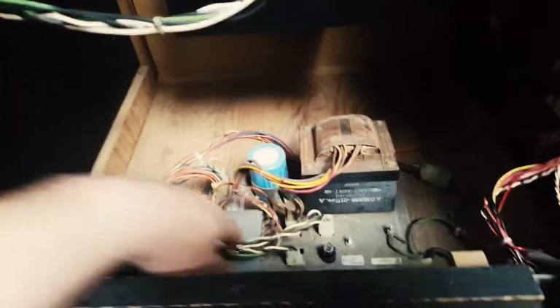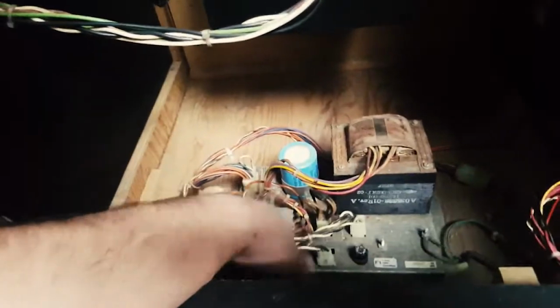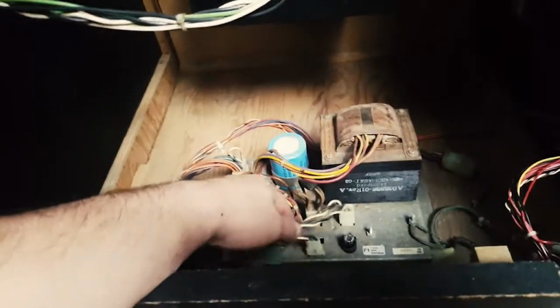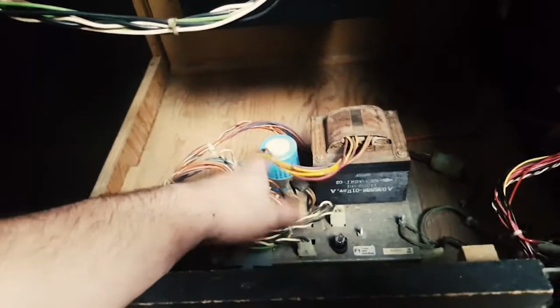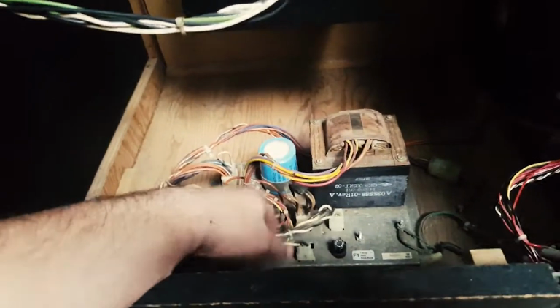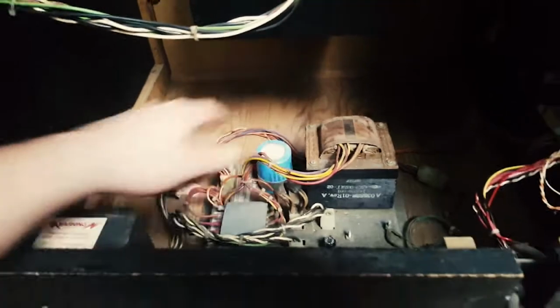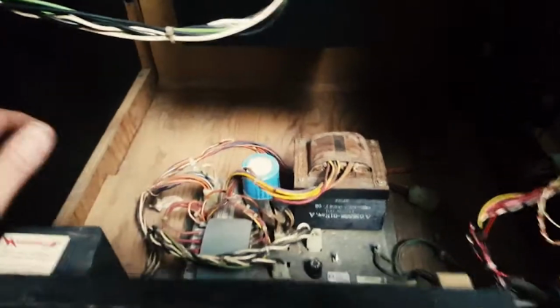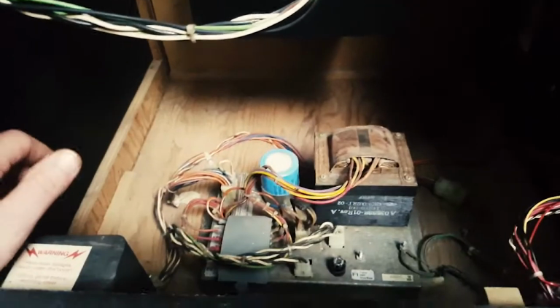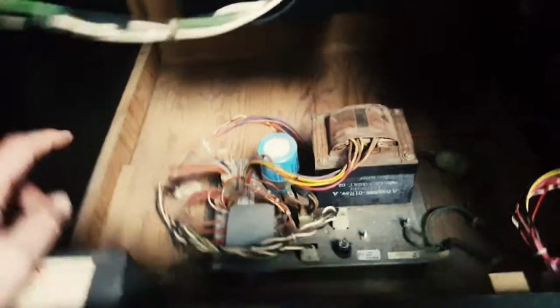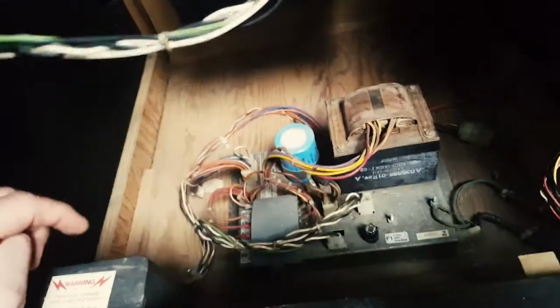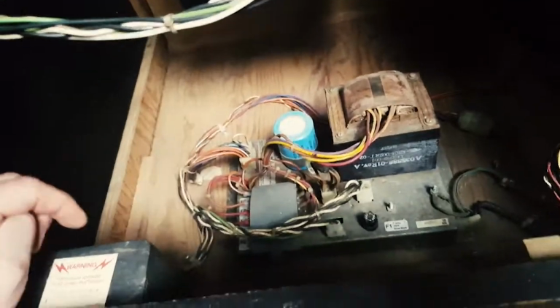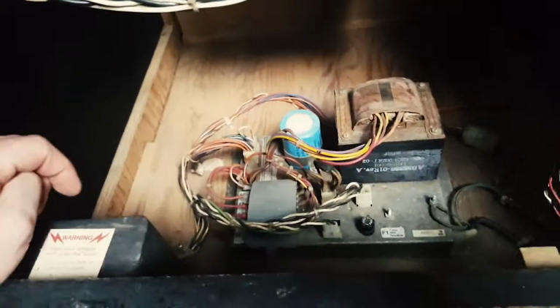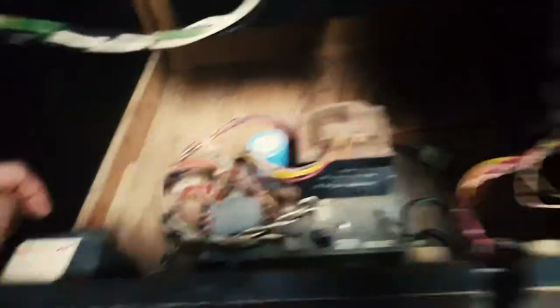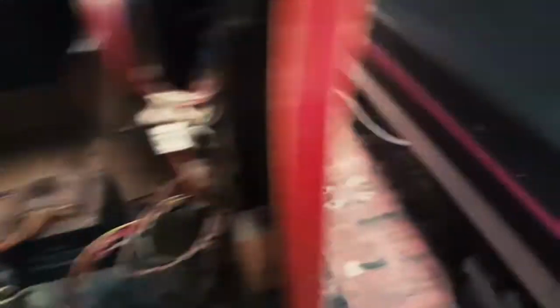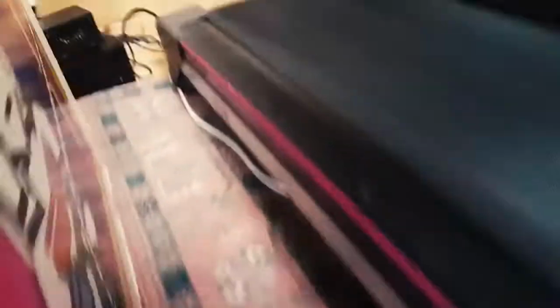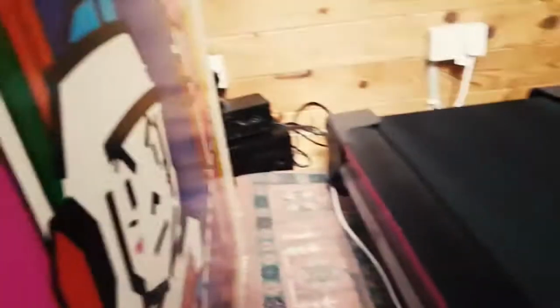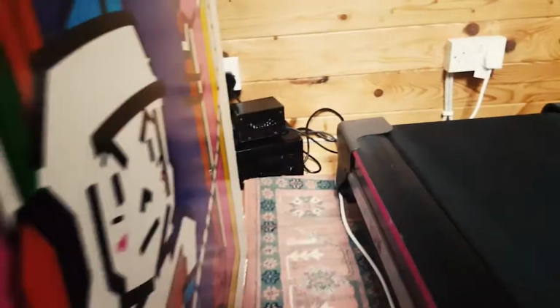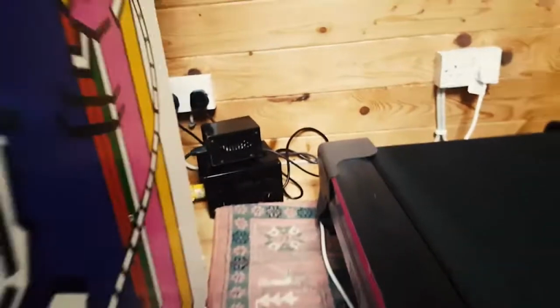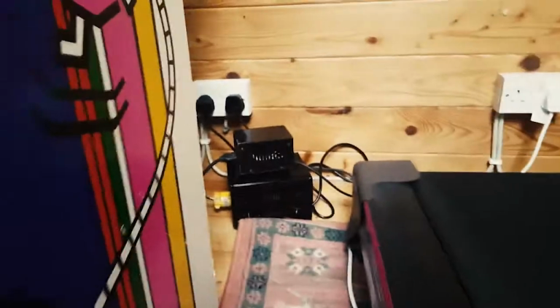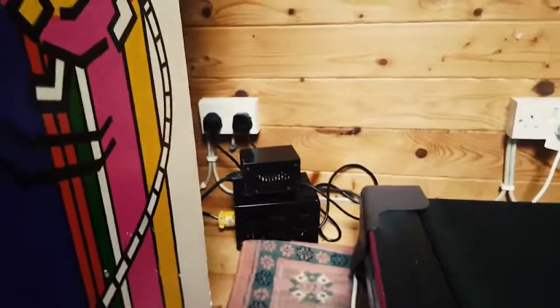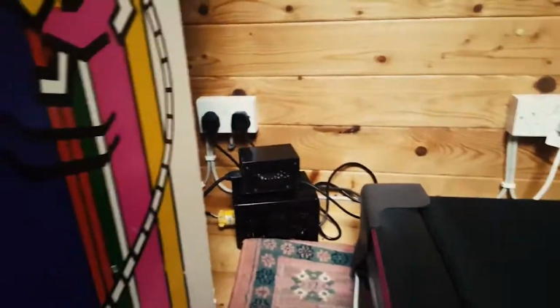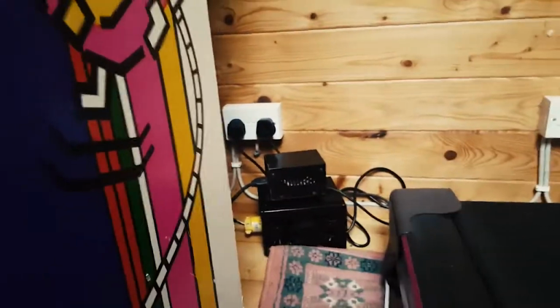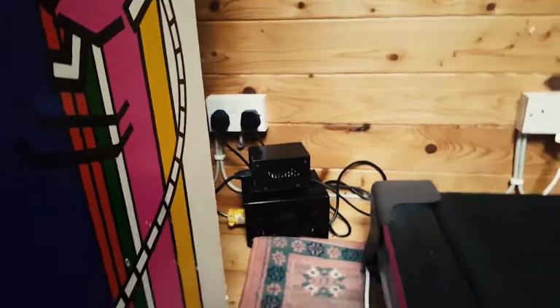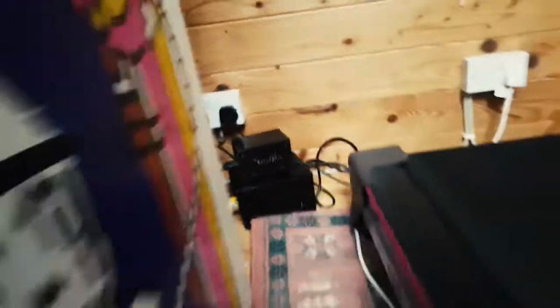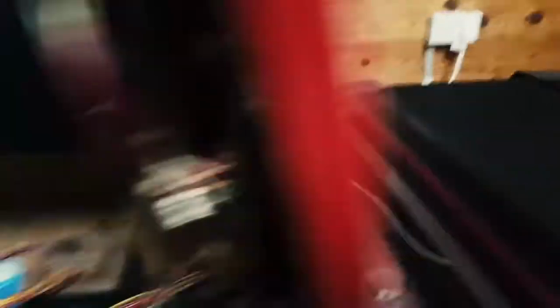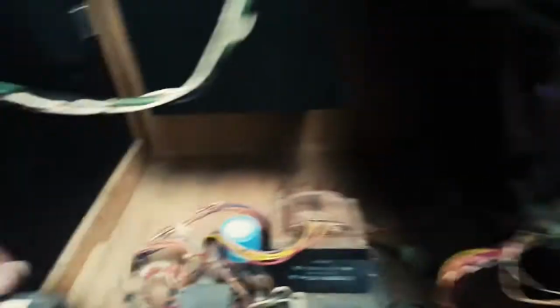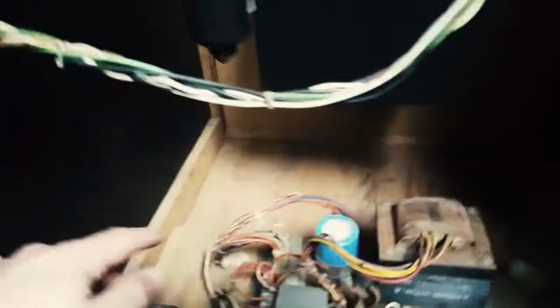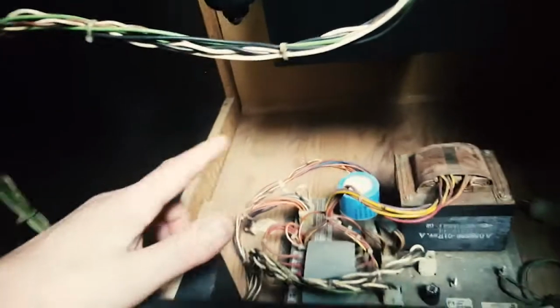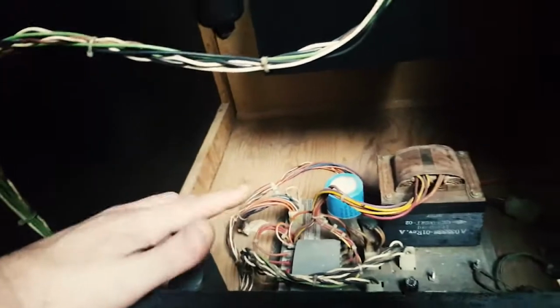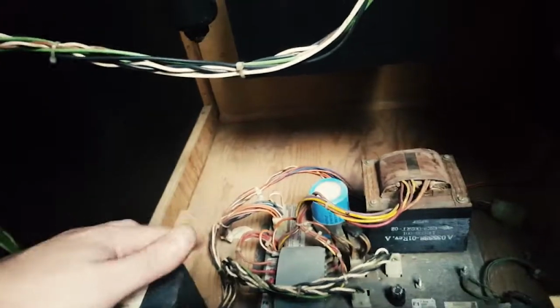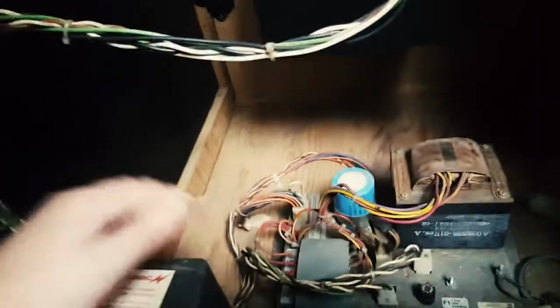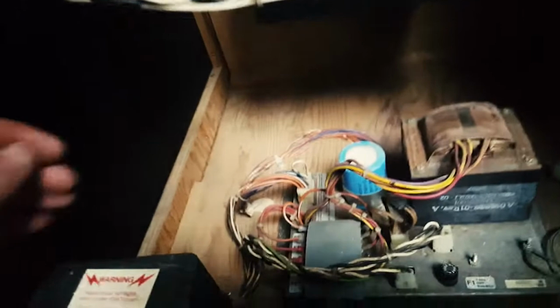This can actually be converted for 220V. I'll have to do that at some point because it's still running on 110 and I'm using one of those step-up converters. So hopefully I won't need that for too long.